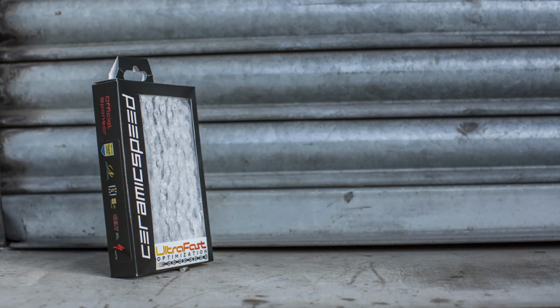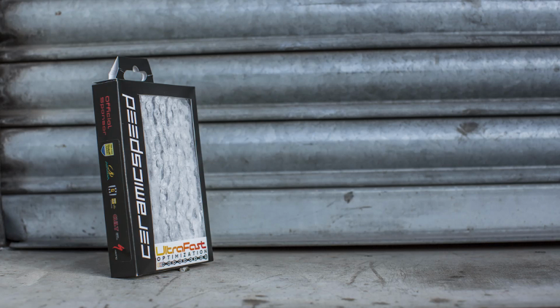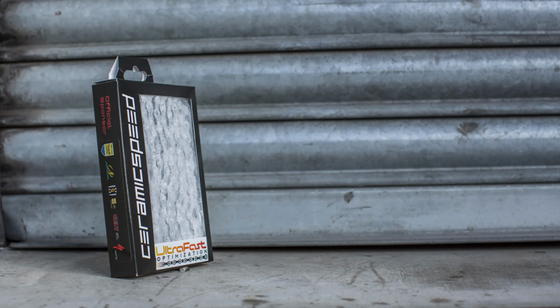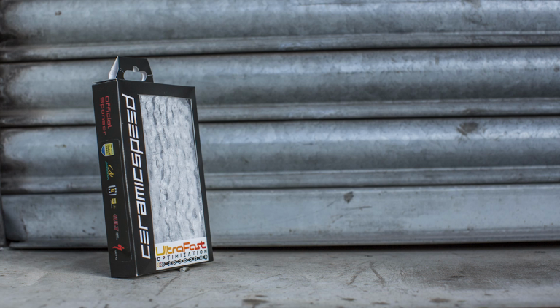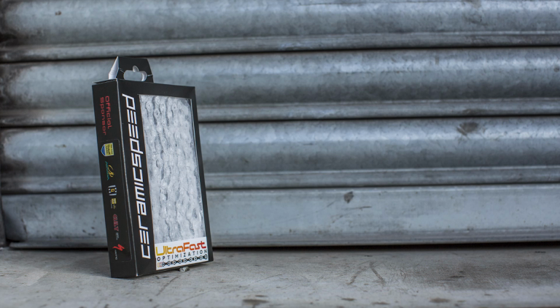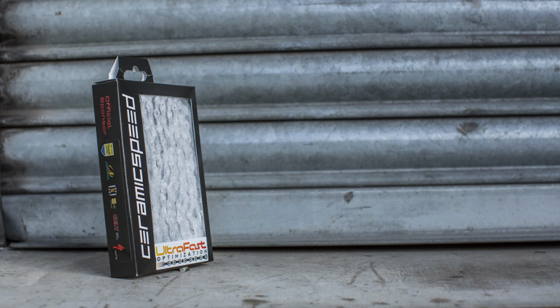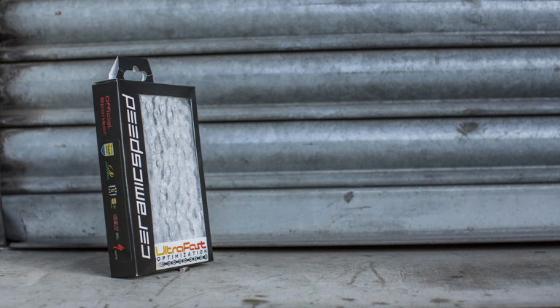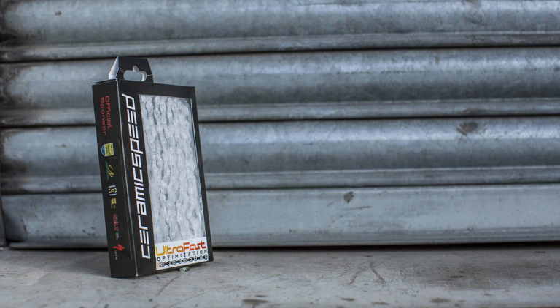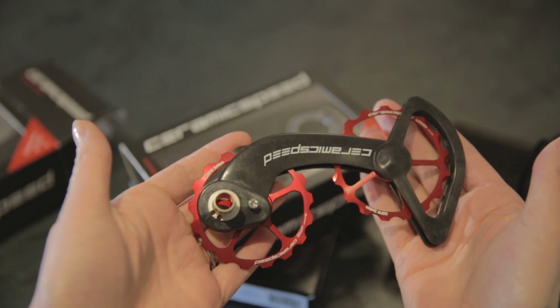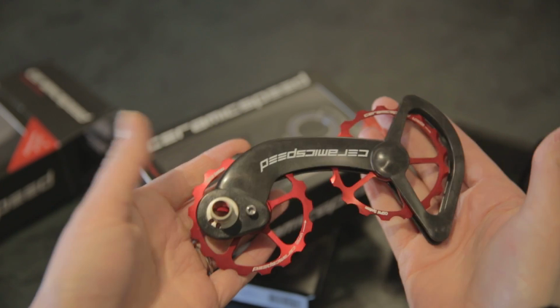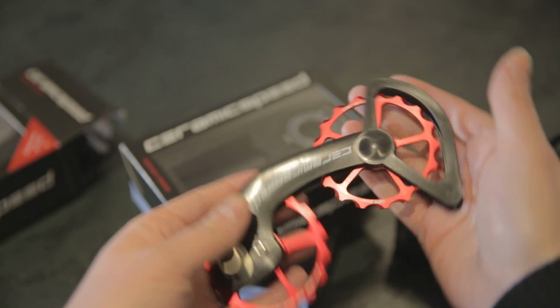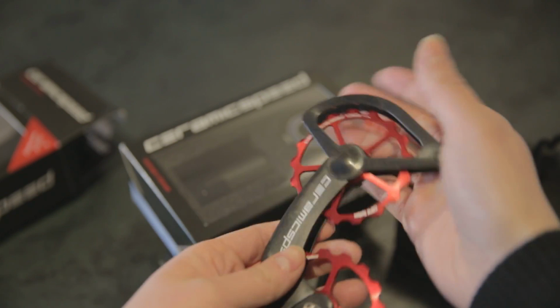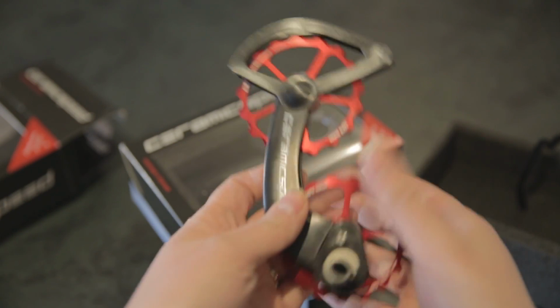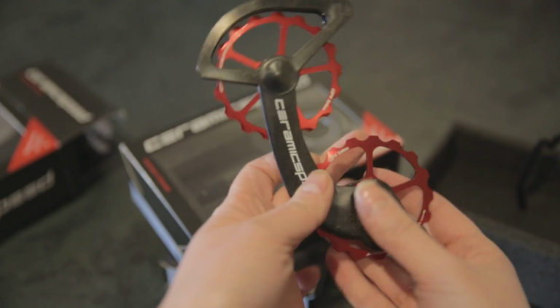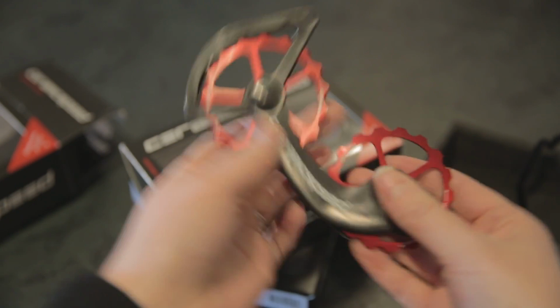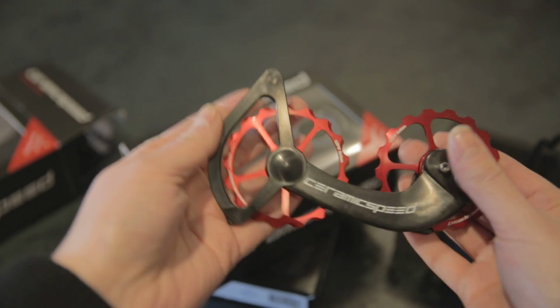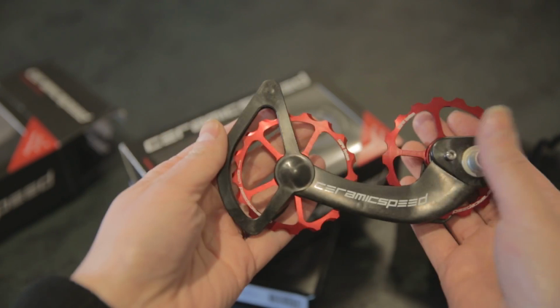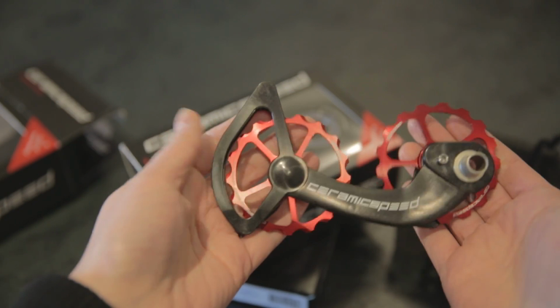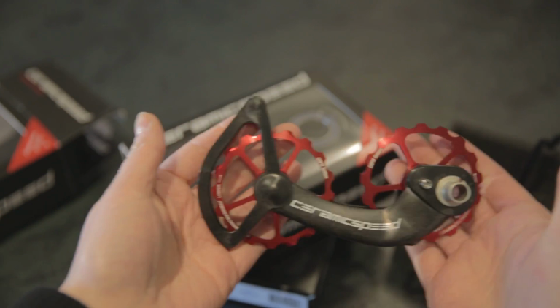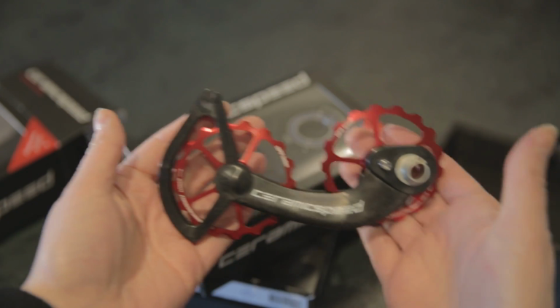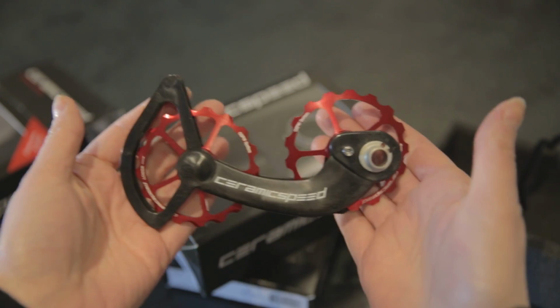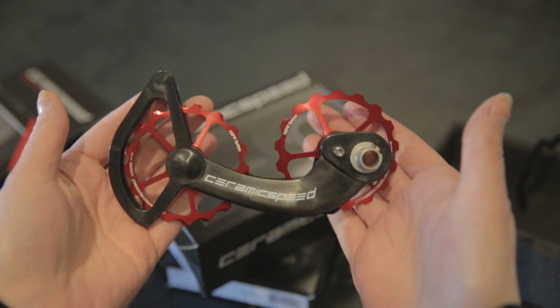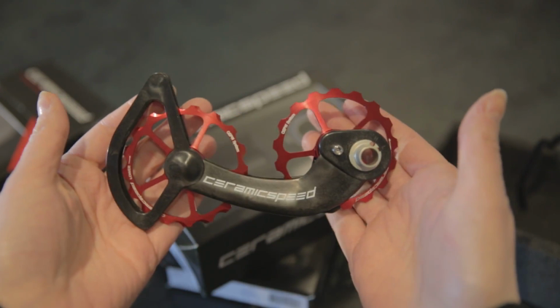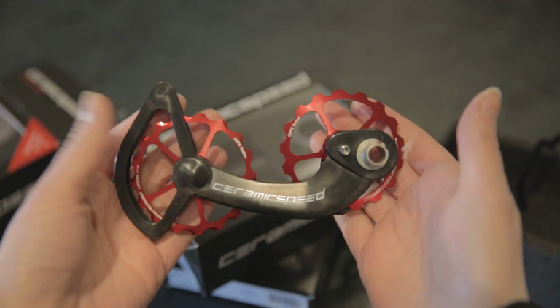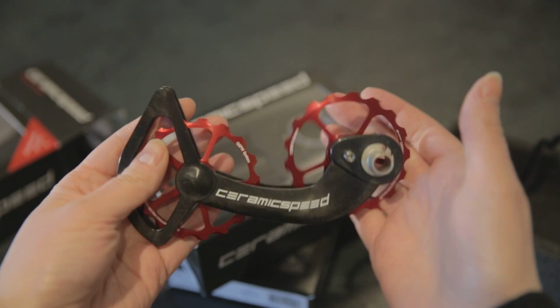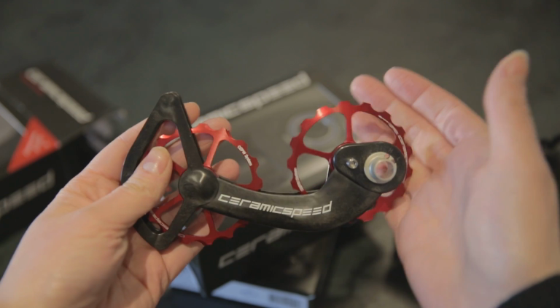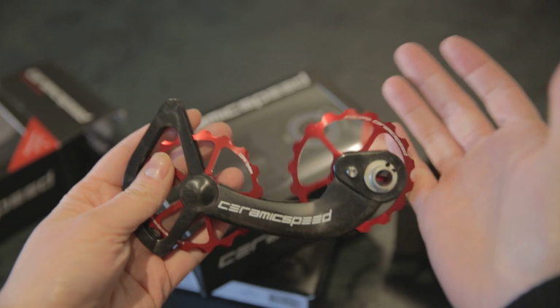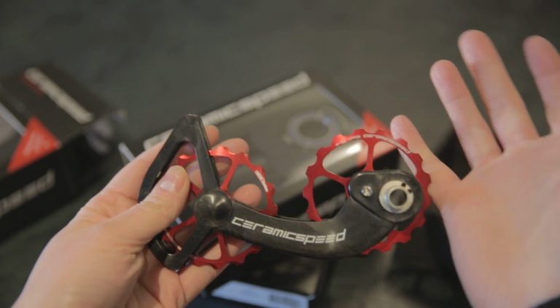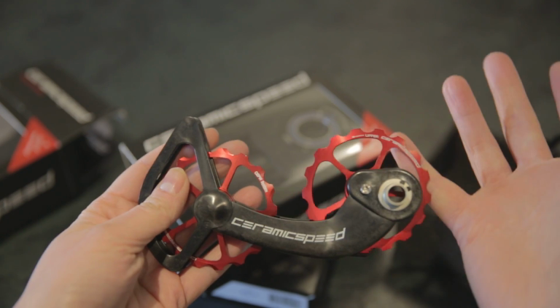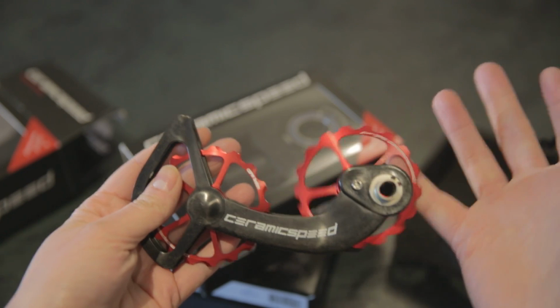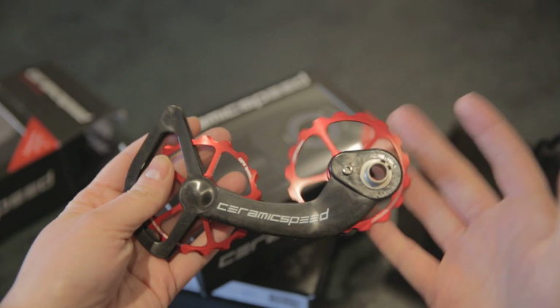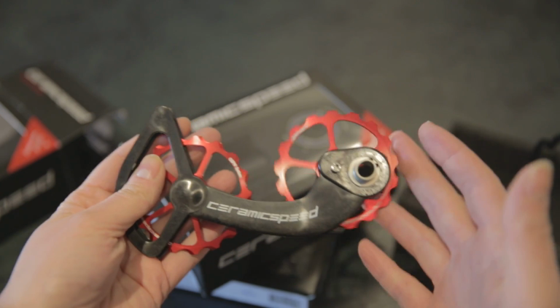Ceramic Speed bearings reduce friction, improve power and last longer than the alternative — all helping to make you faster on a bike.